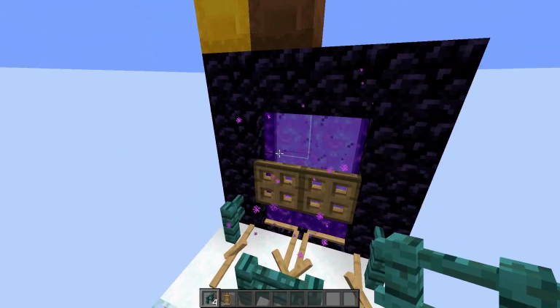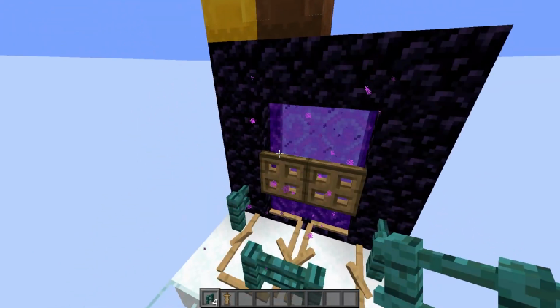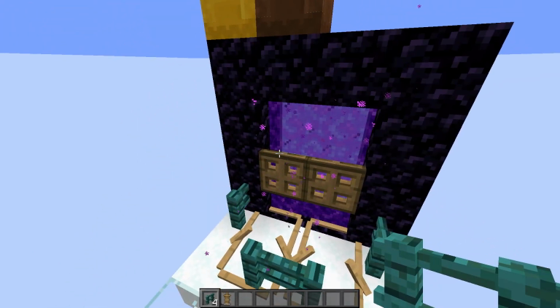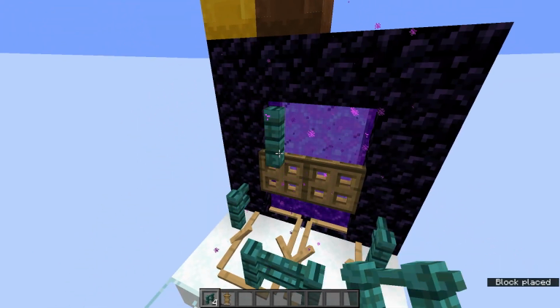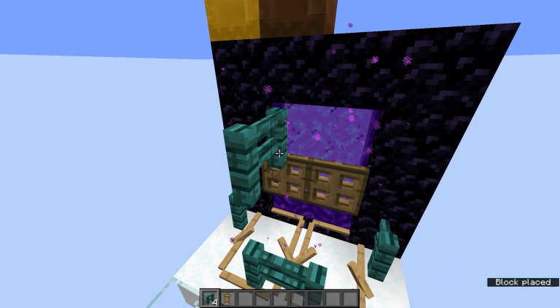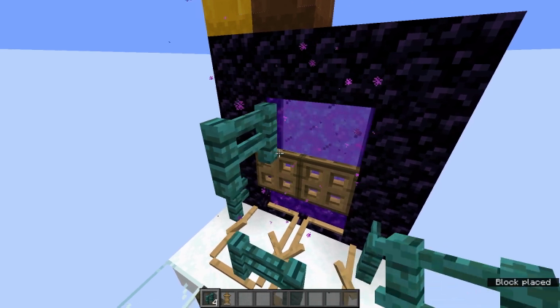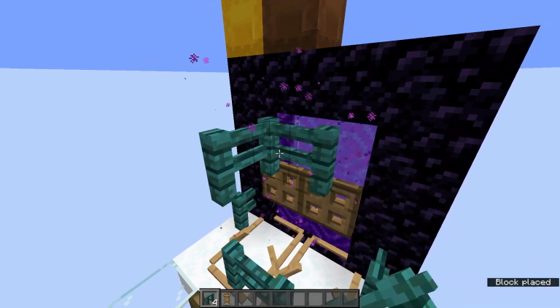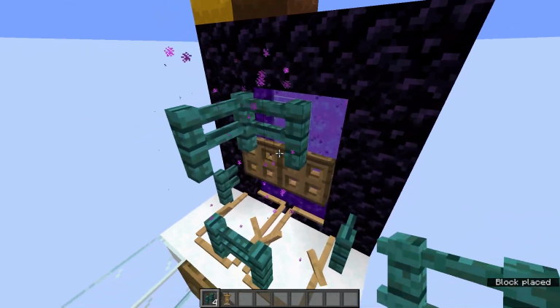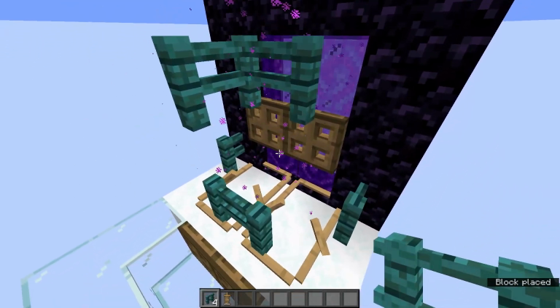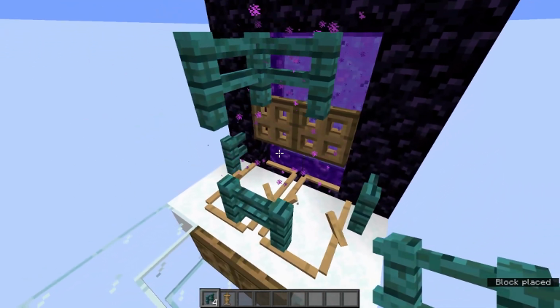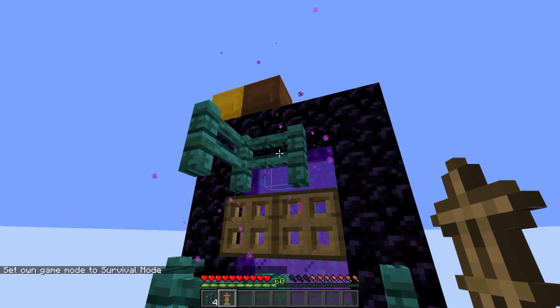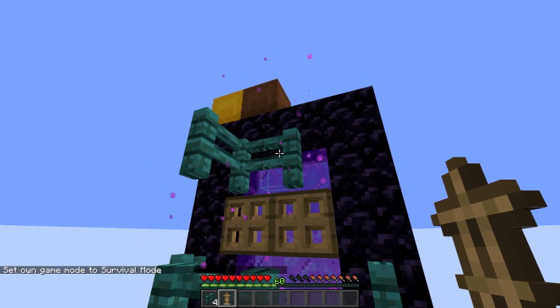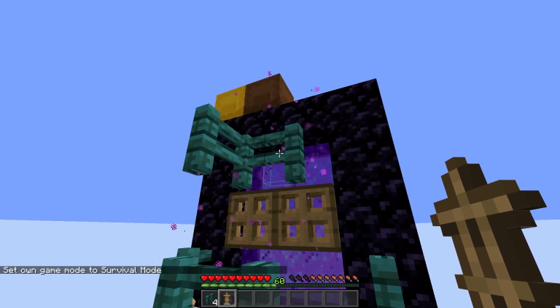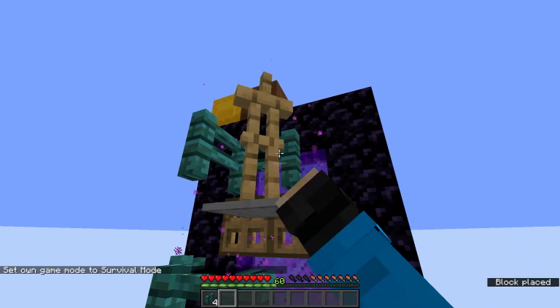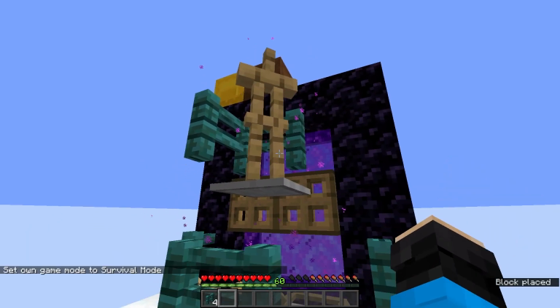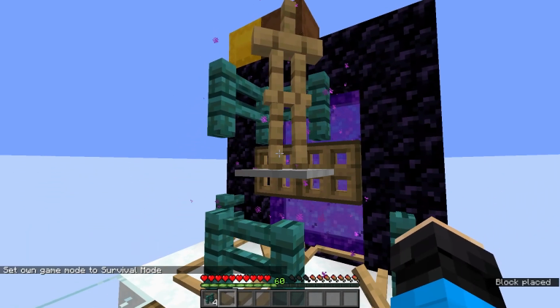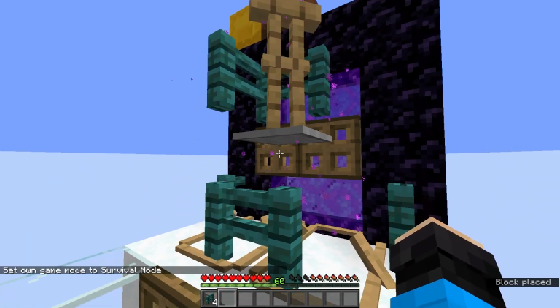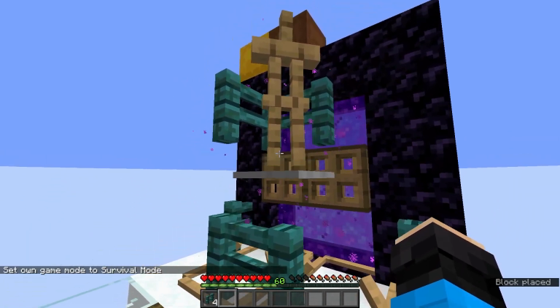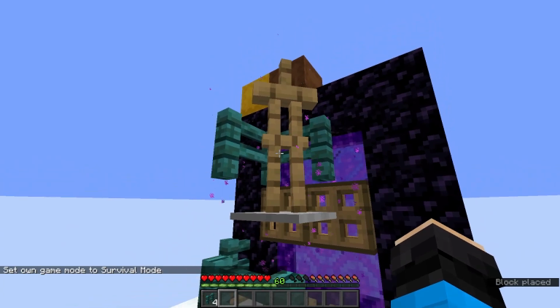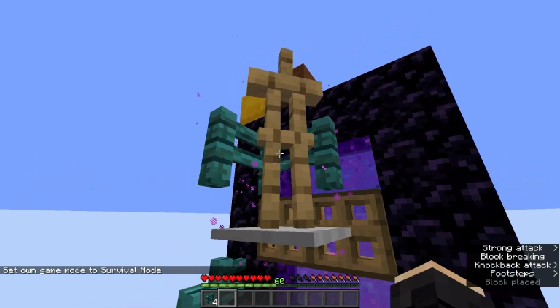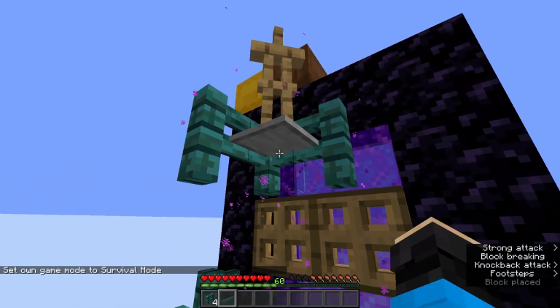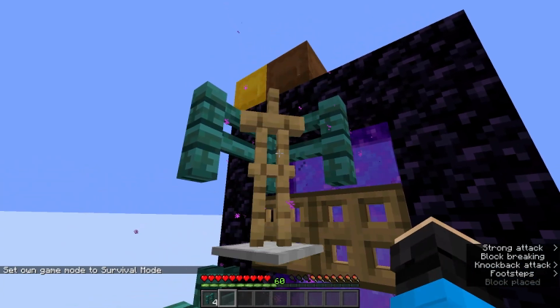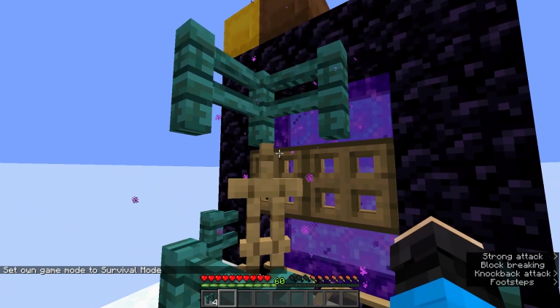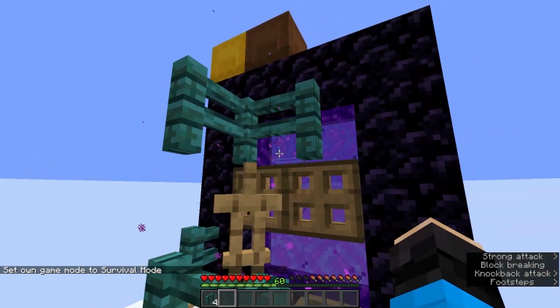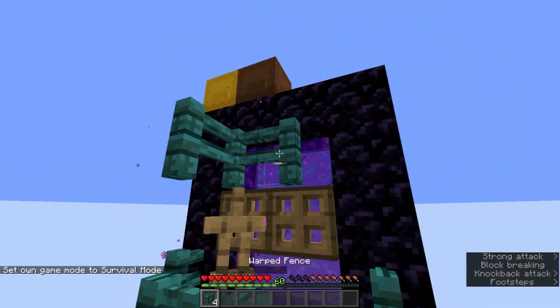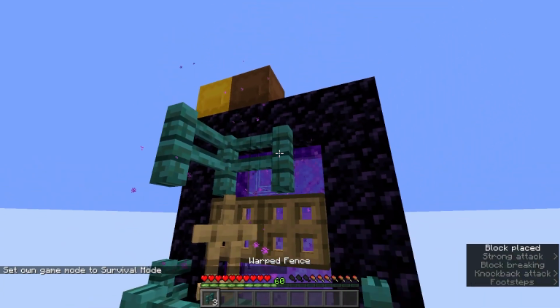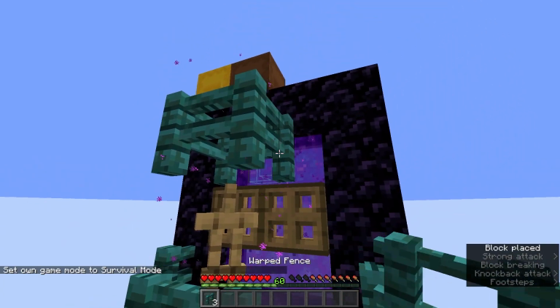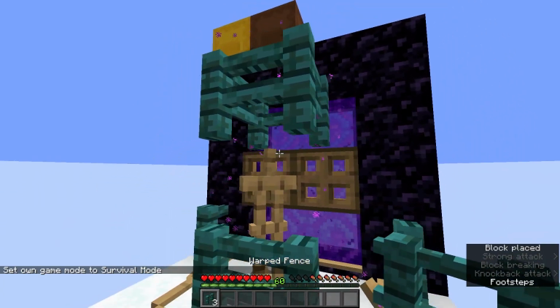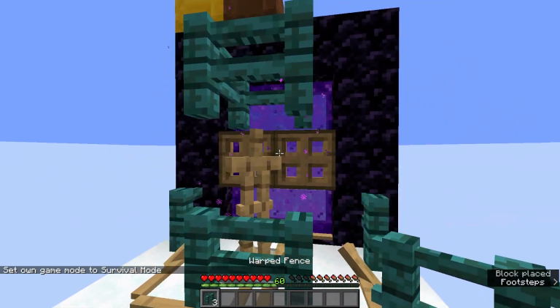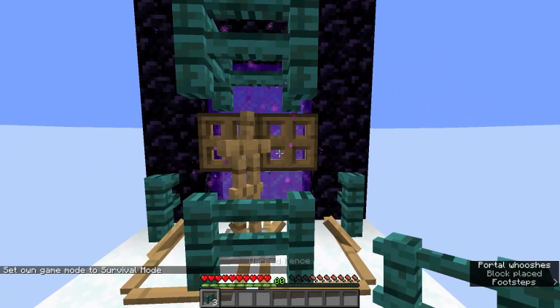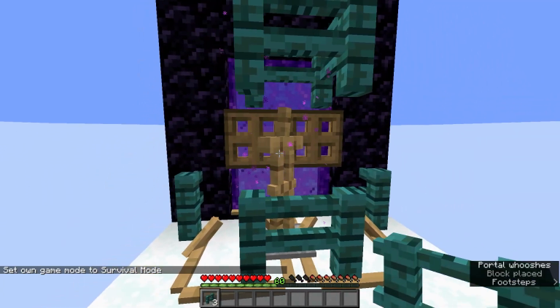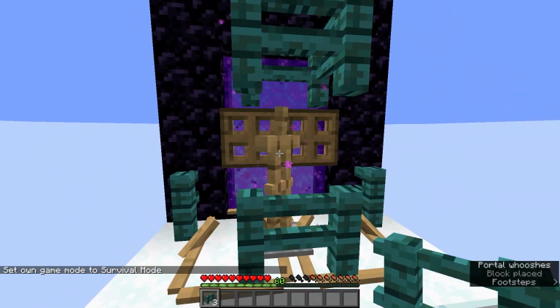Make an L shape of fences above the trapdoors and place an armor stand against it. Sprint hit the armor stand in survival to make it fall into place and lock it in, and your setup is done.